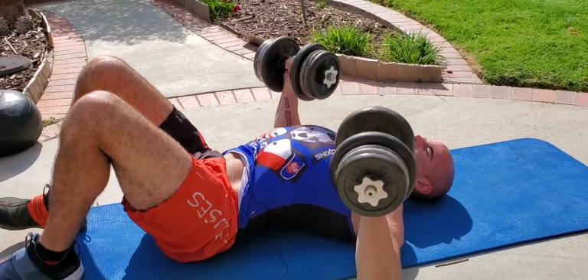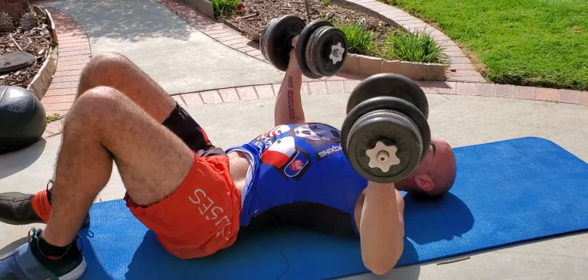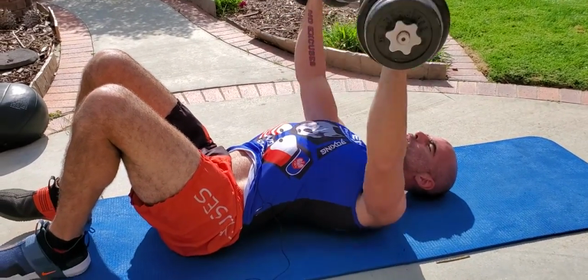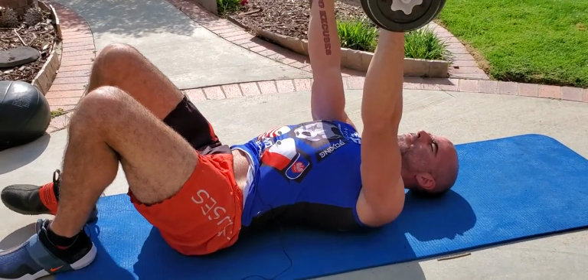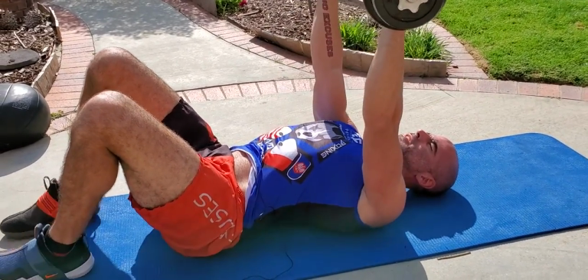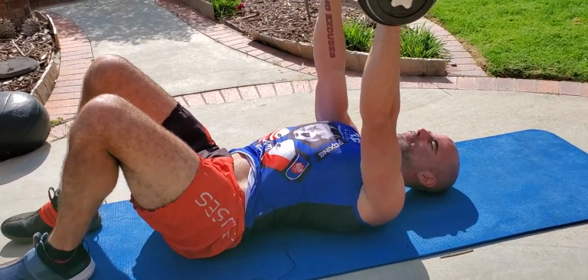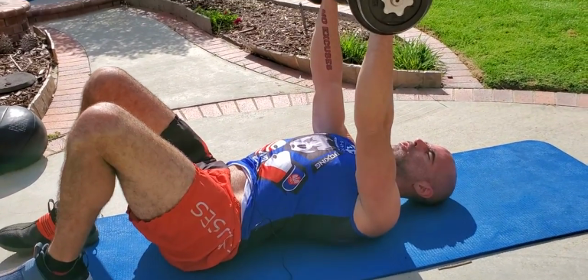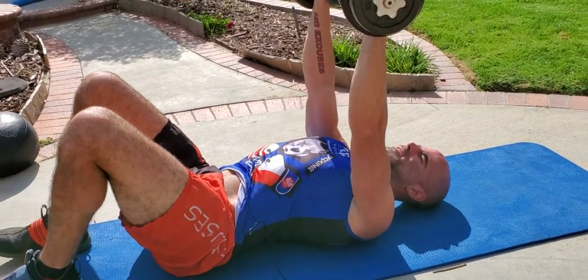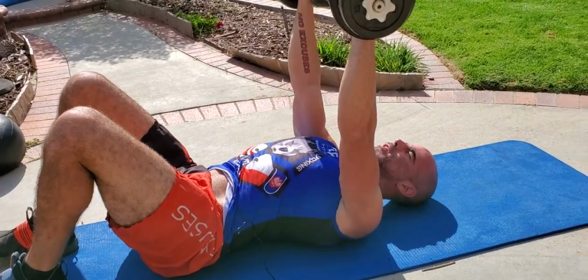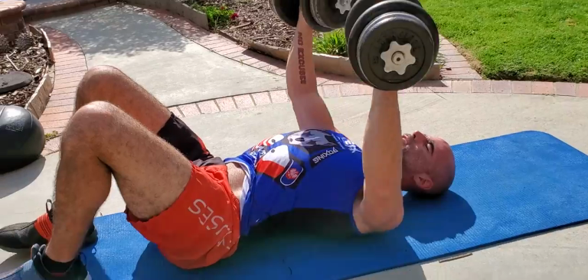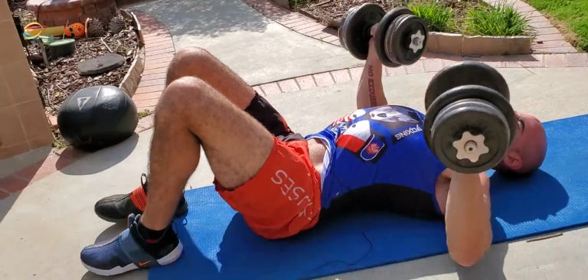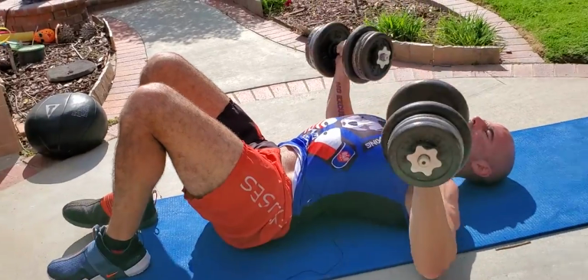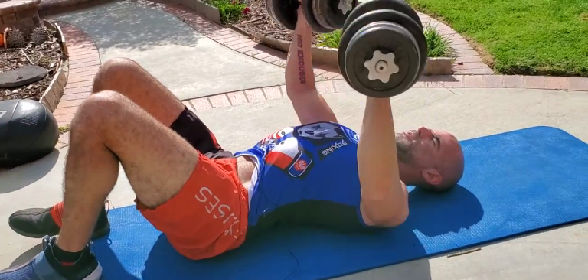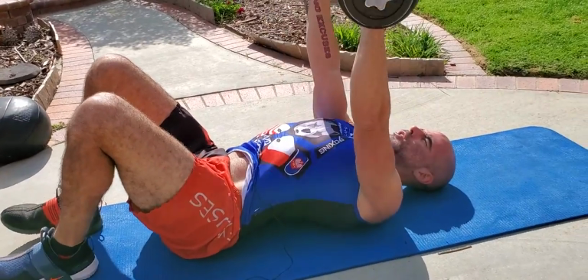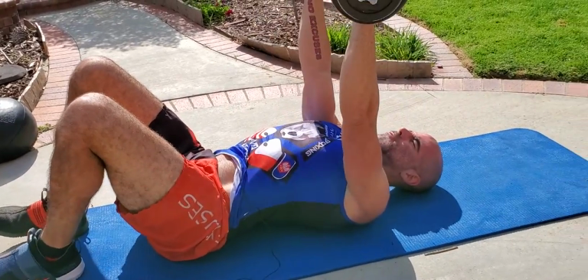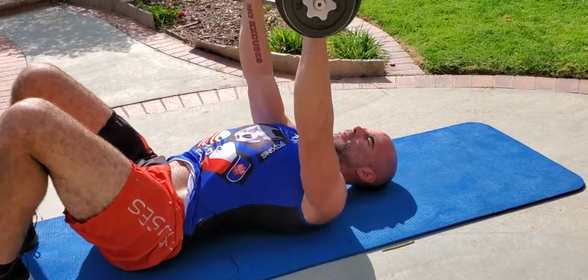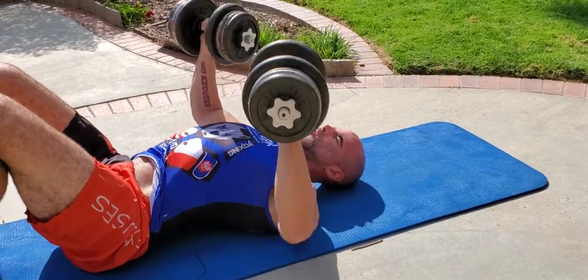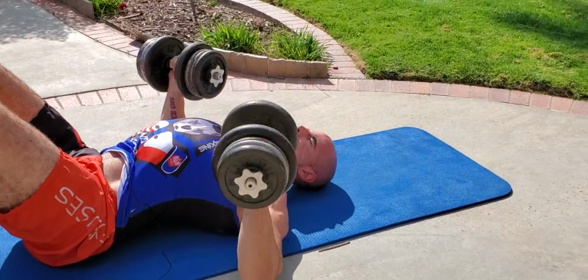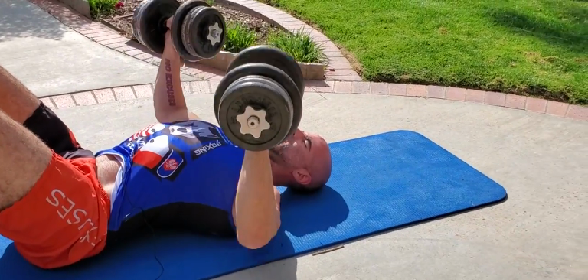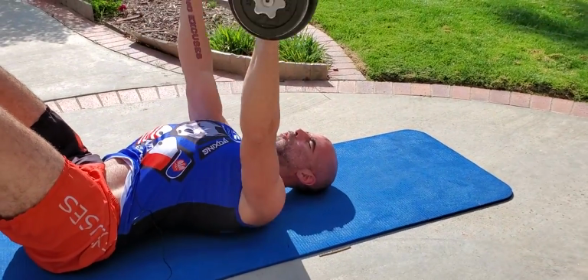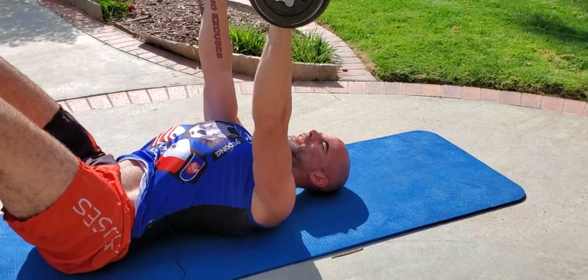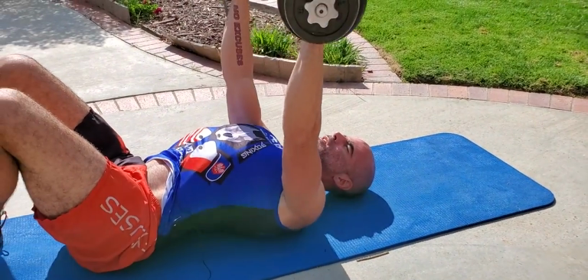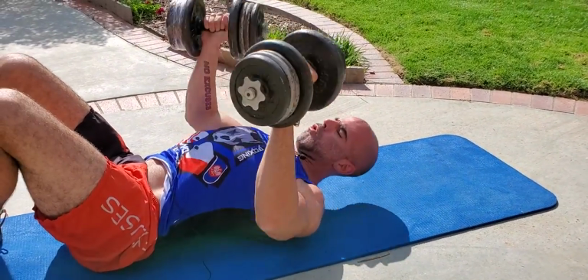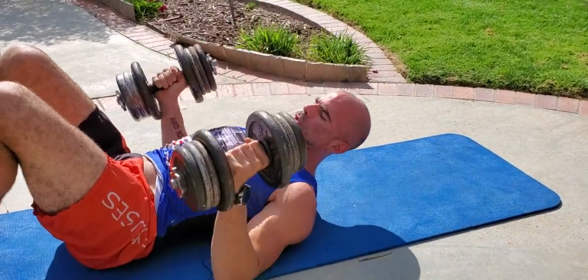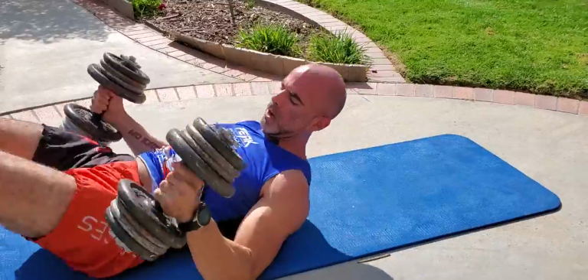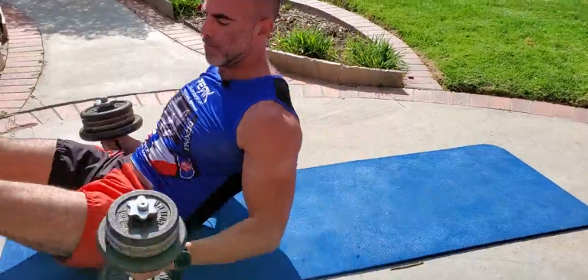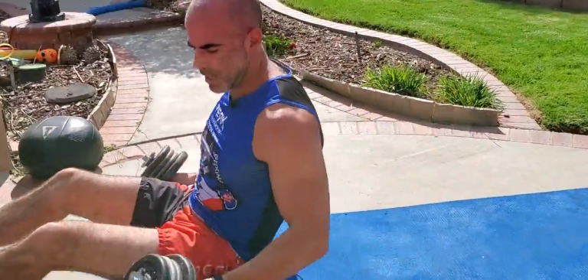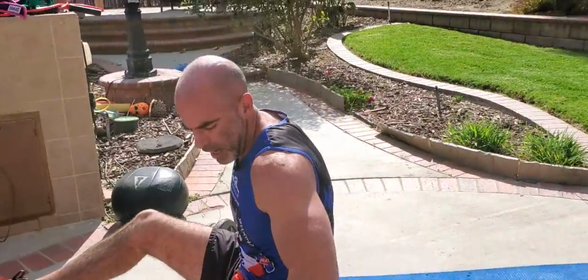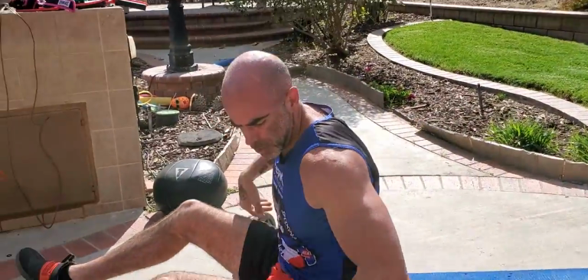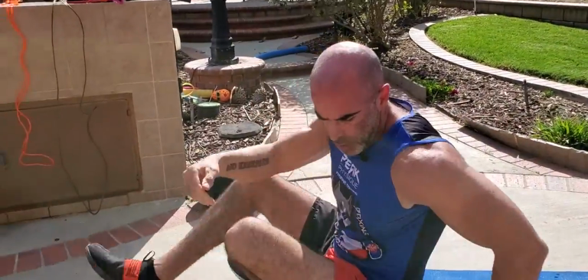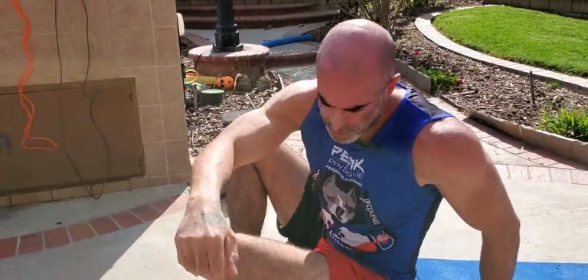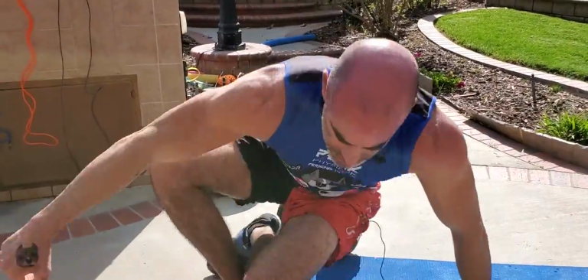Depending on how much weight you have, you can do 10, 12, 8, 15, 20, or 25 reps — whatever. Get the work in. Don't worry about getting burnt out because of the way this circuit is done.